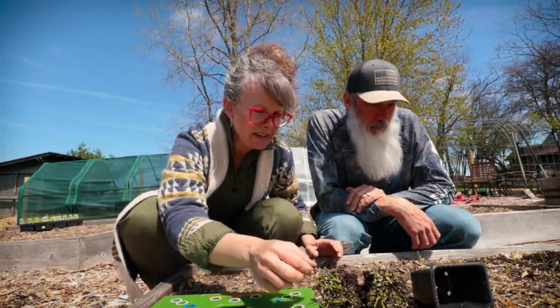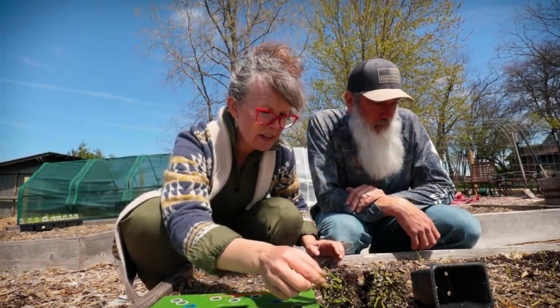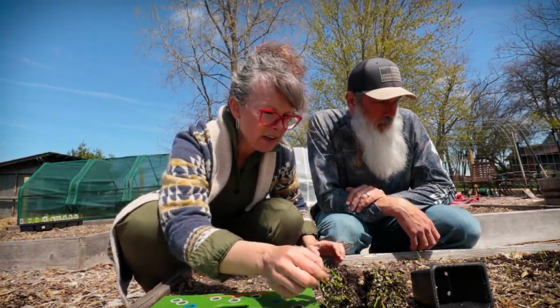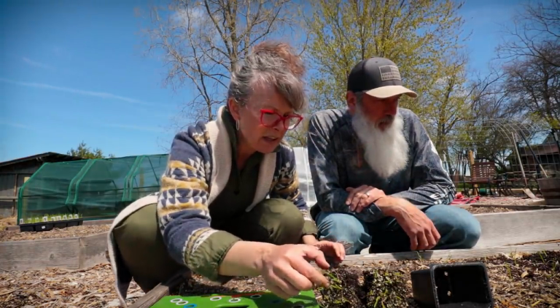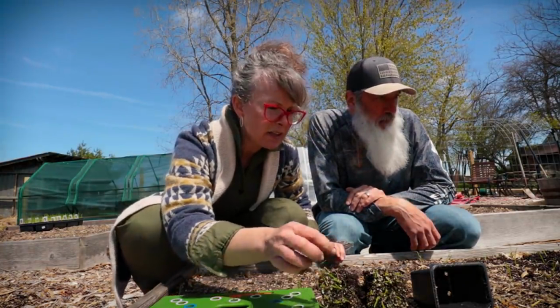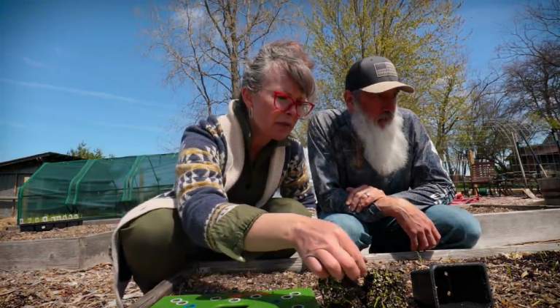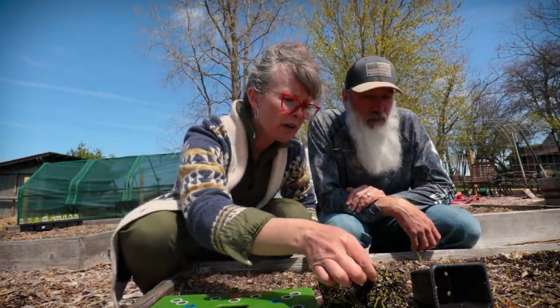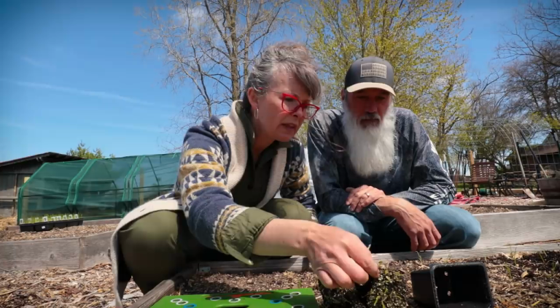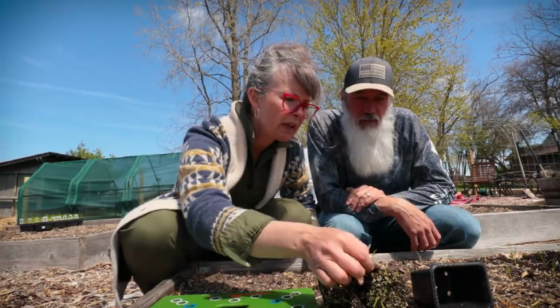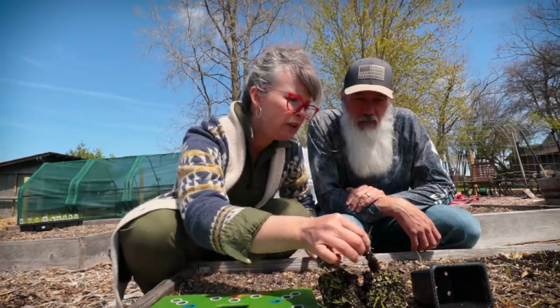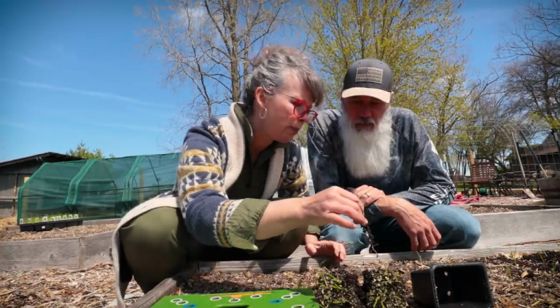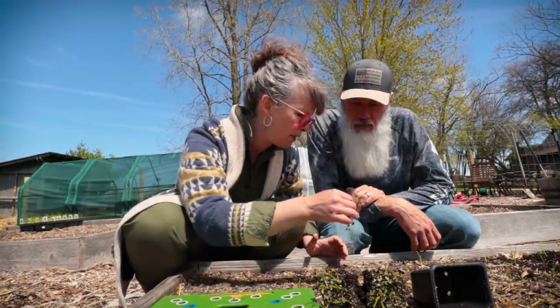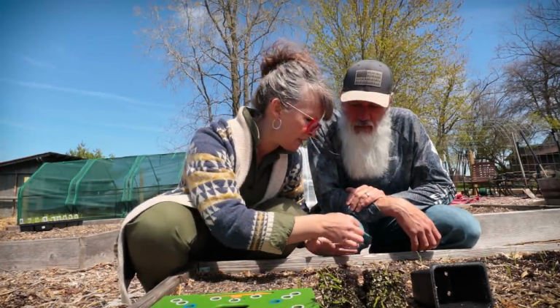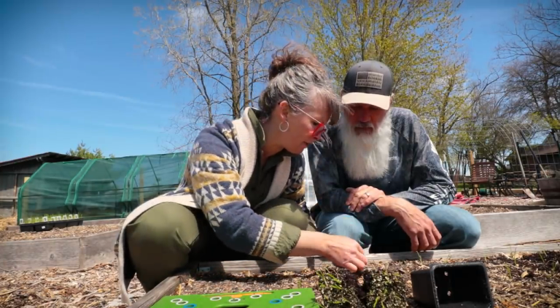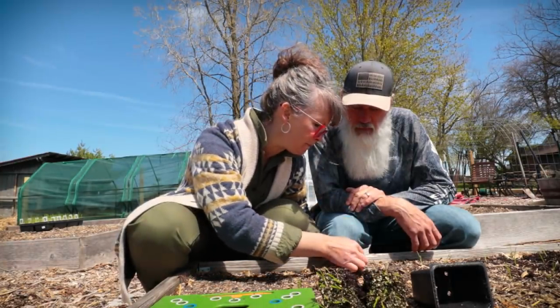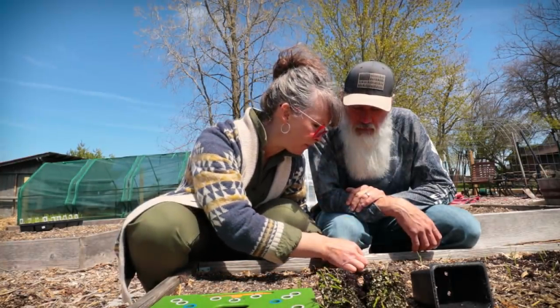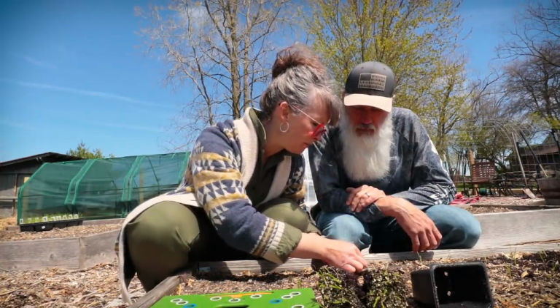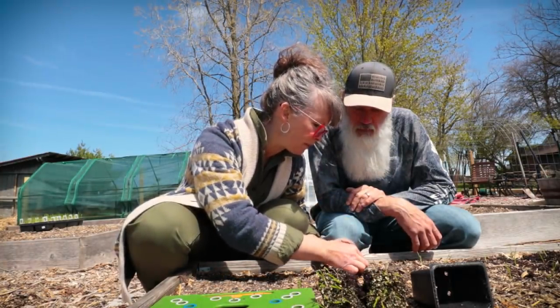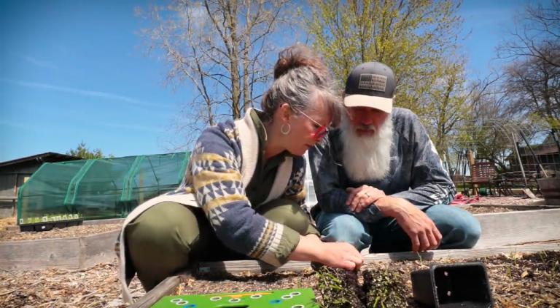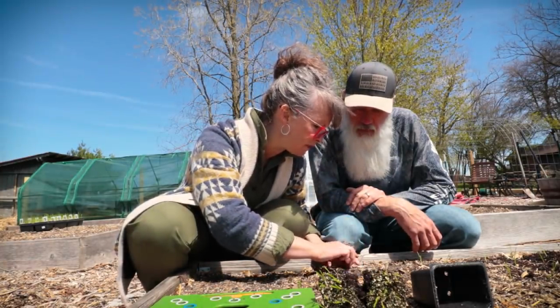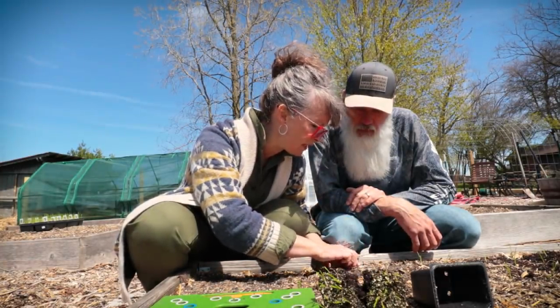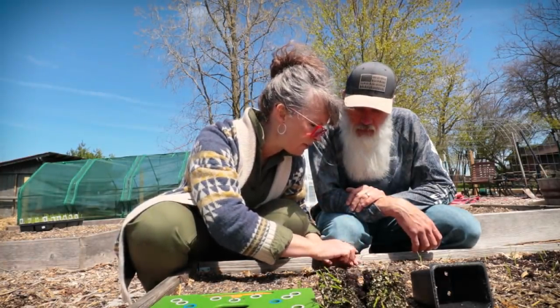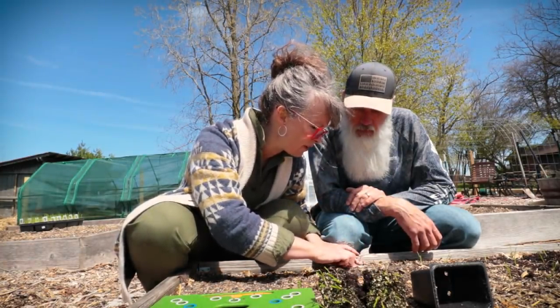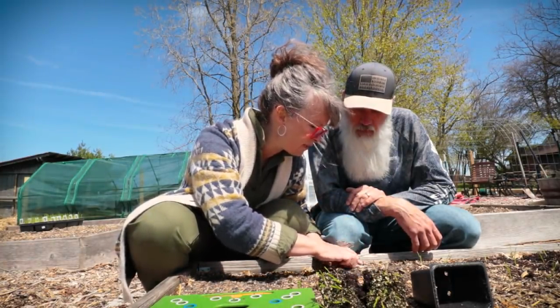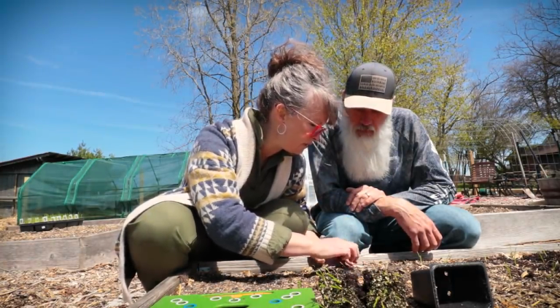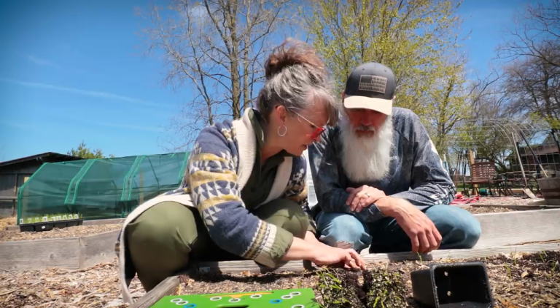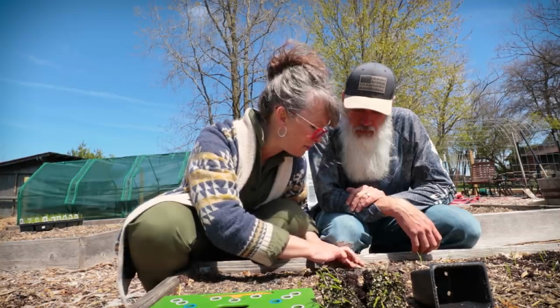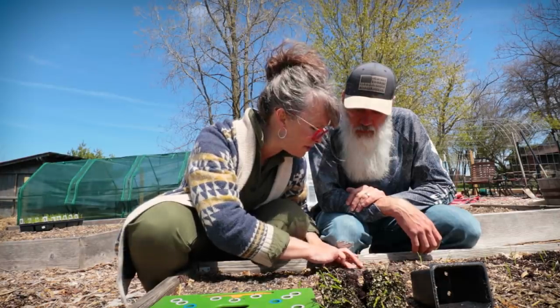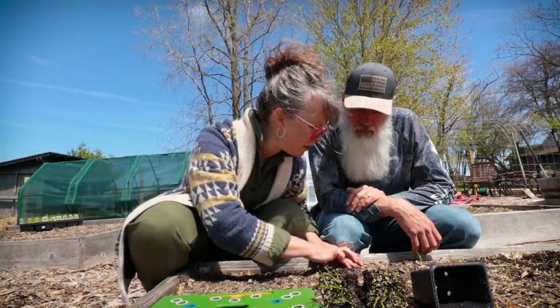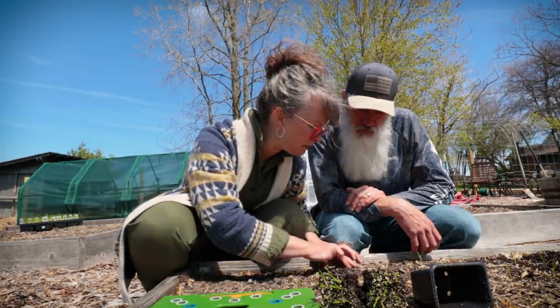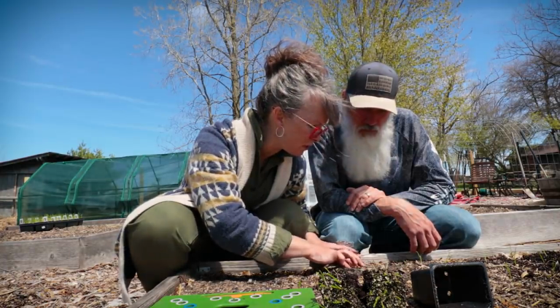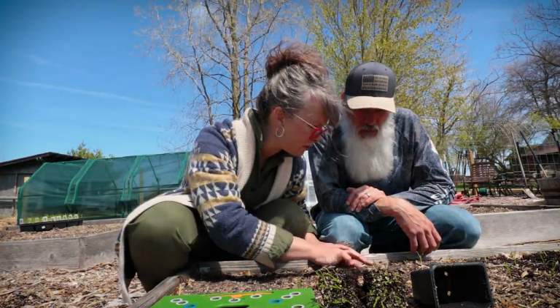I think it's going to work. Maybe instead of being able to harvest in July, we're harvesting in September or something — I'm not quite sure. So we'll see how it goes.